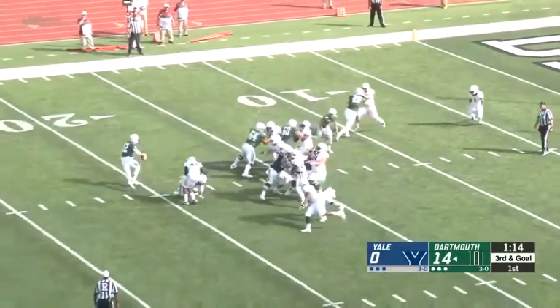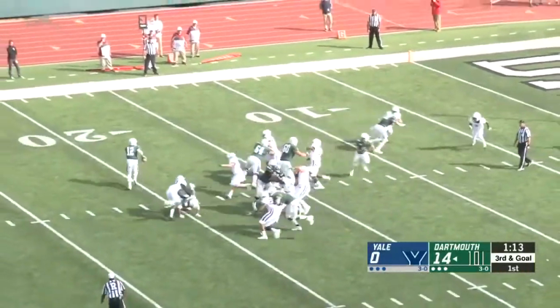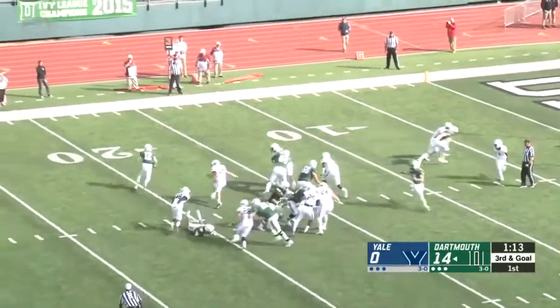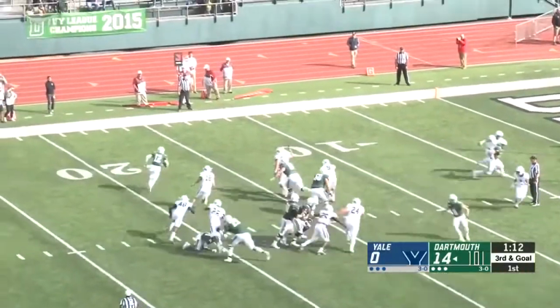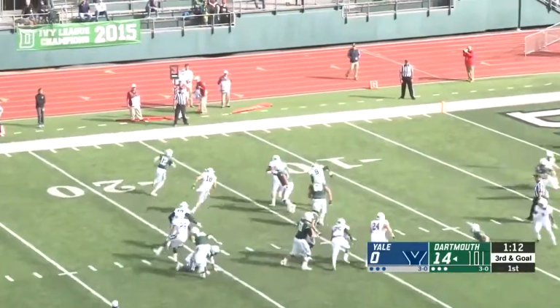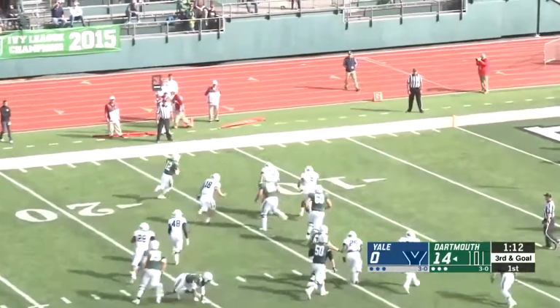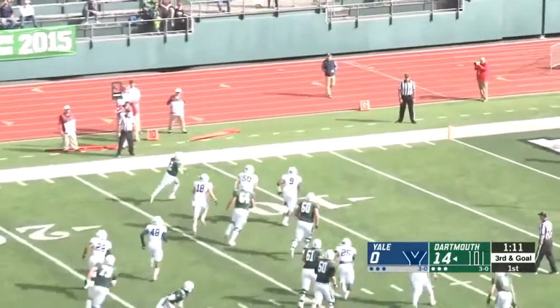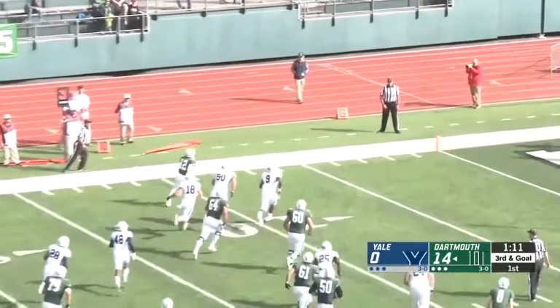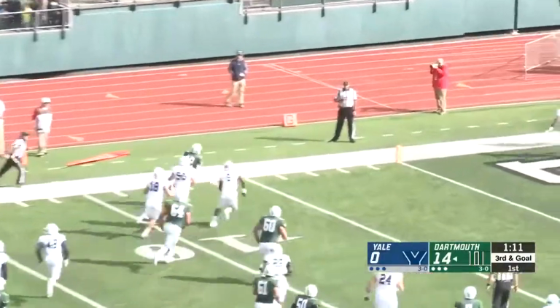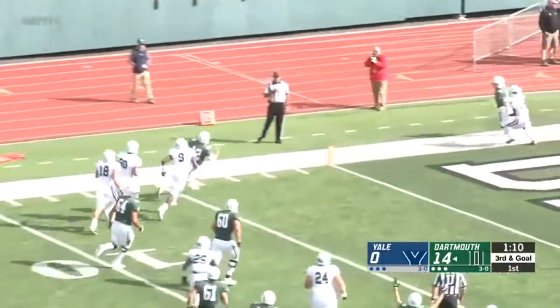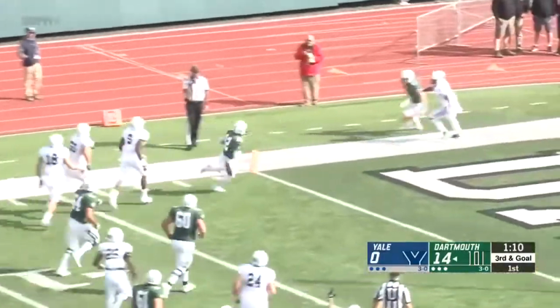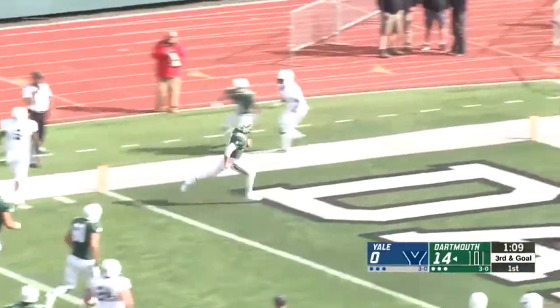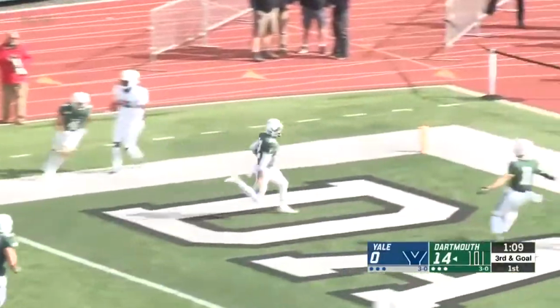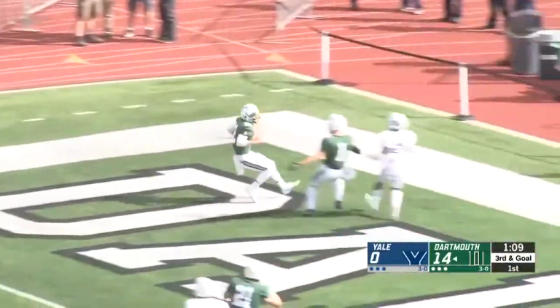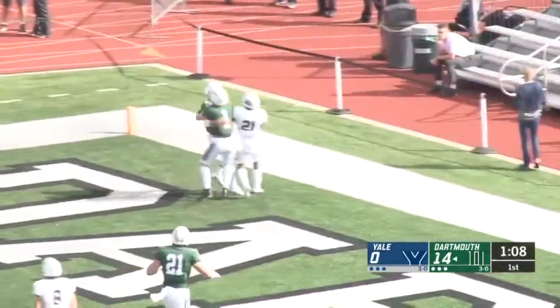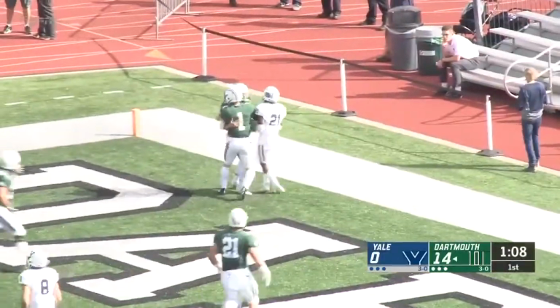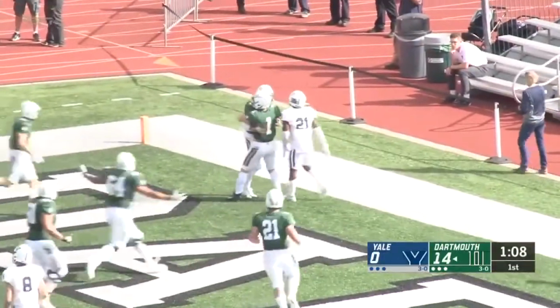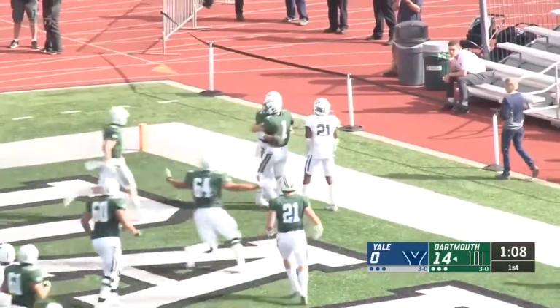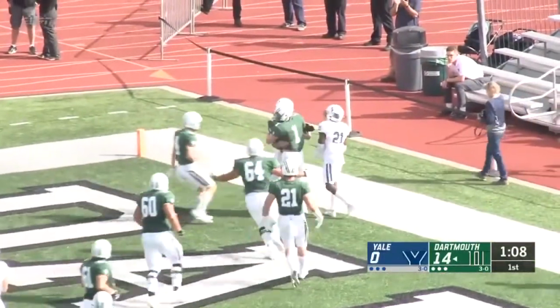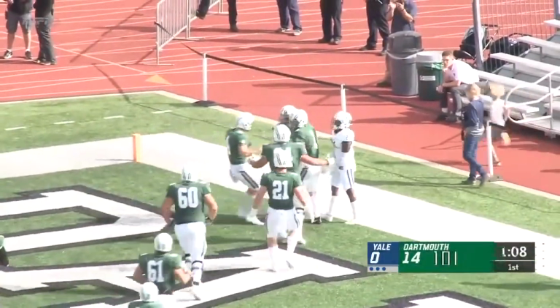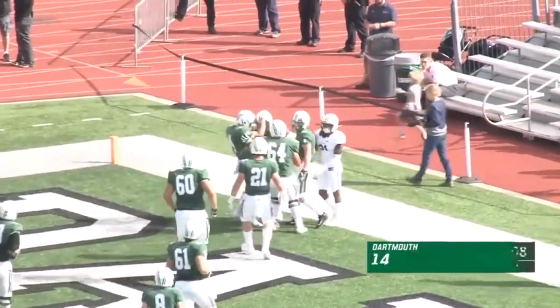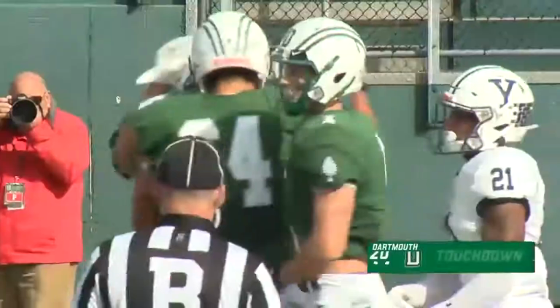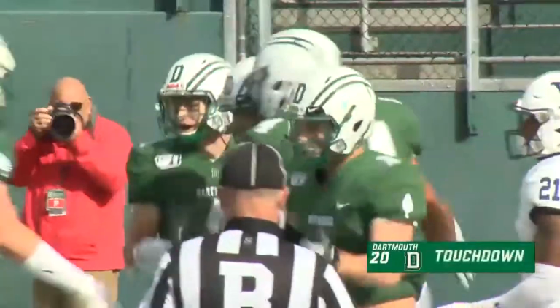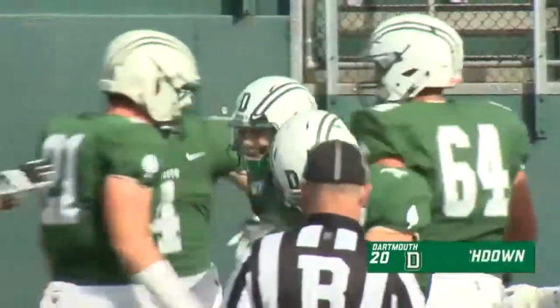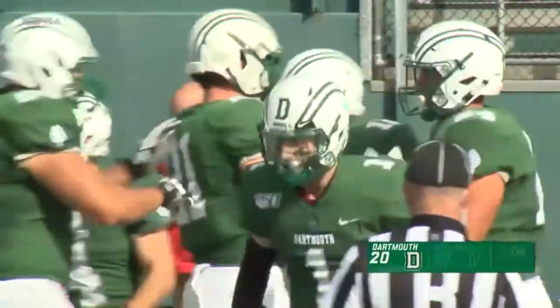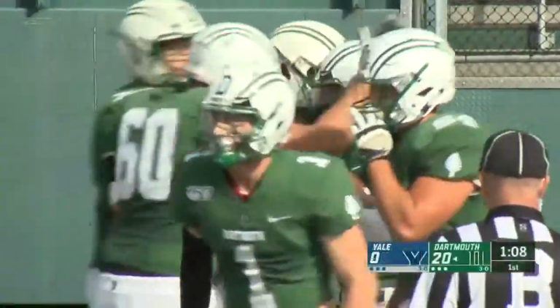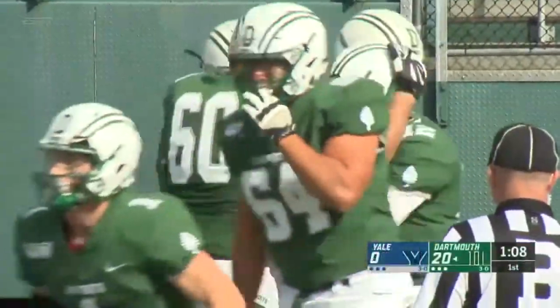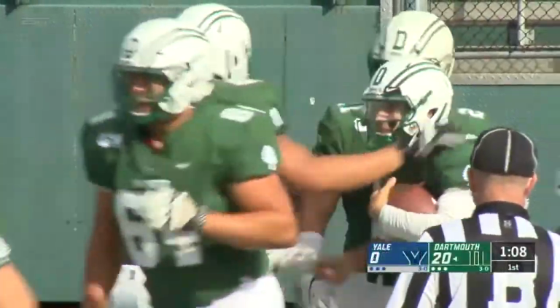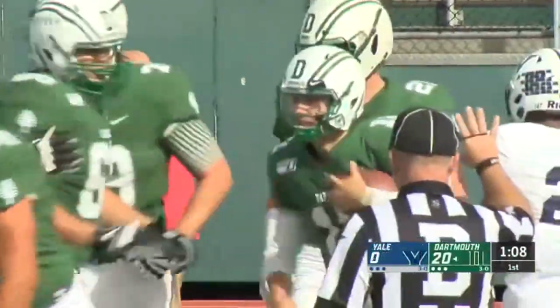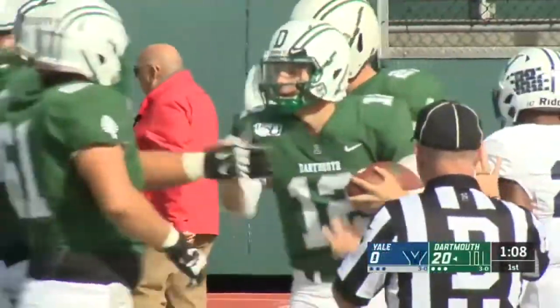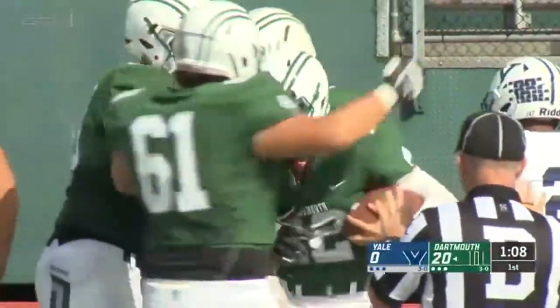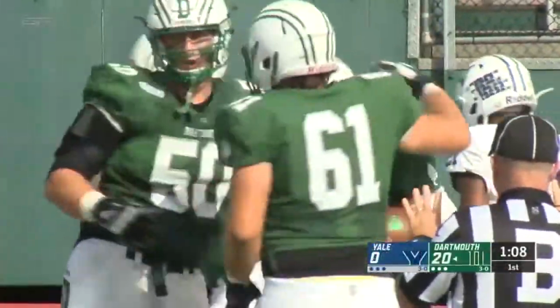Kyler looking, pressure, rolling left — just going to tuck it and run. And guess what? He's into the end zone with his feet. Six more points on the board for the big green on third down and goal to go from 12 yards out.